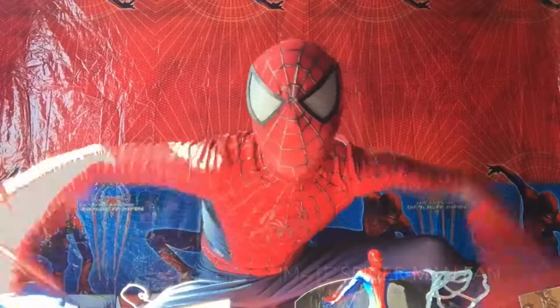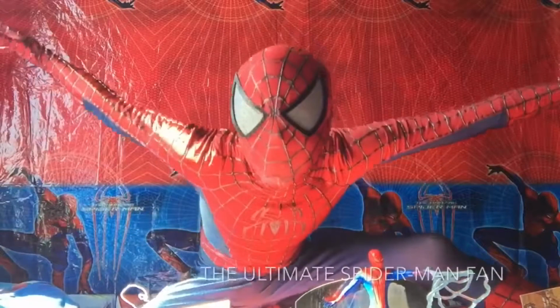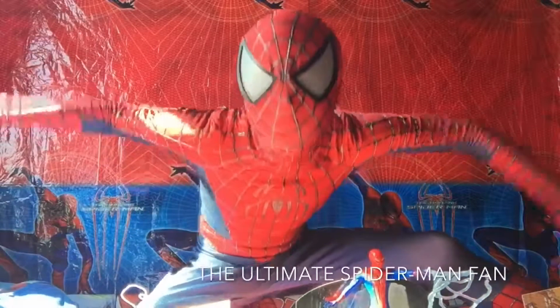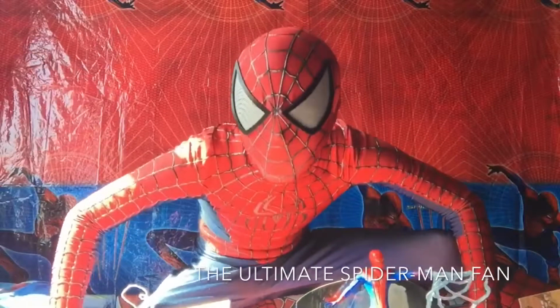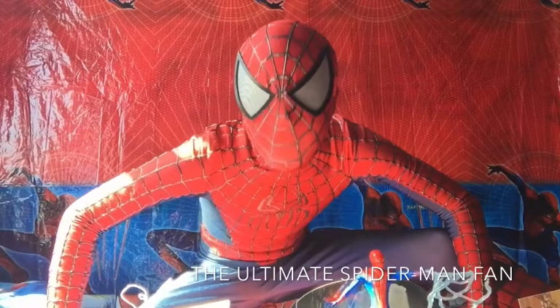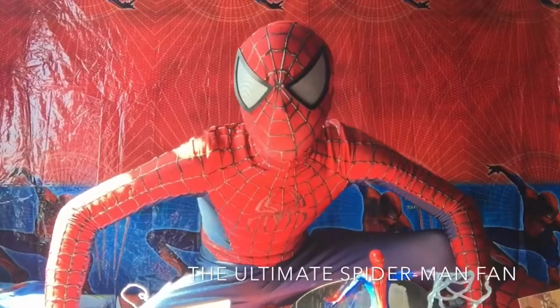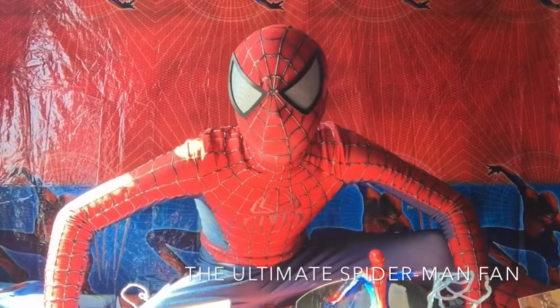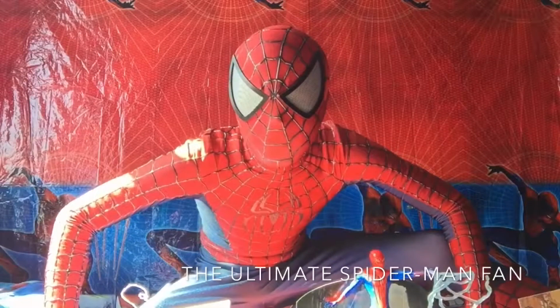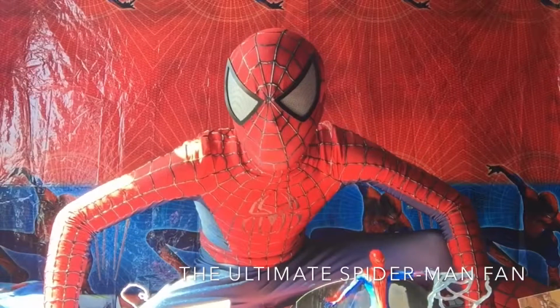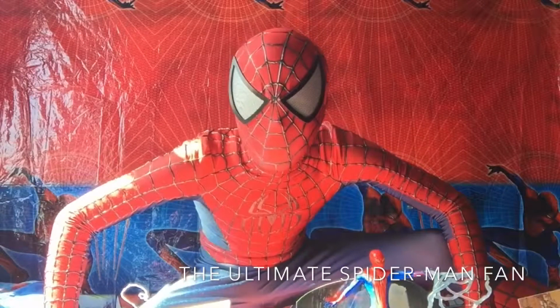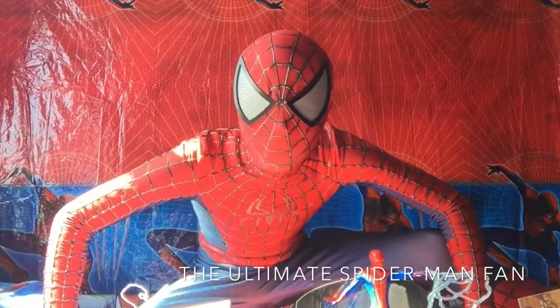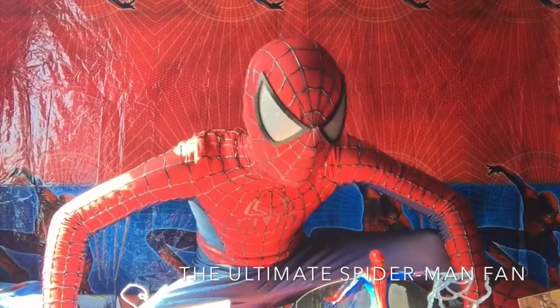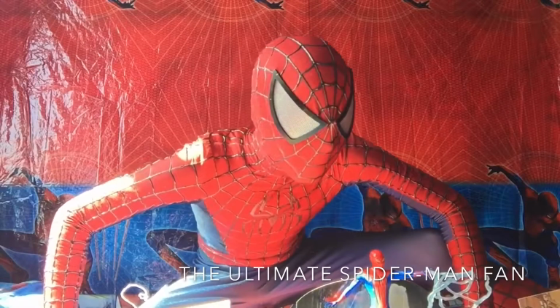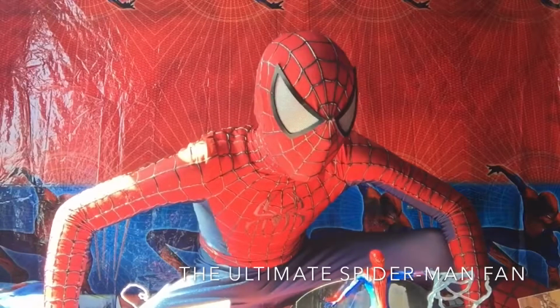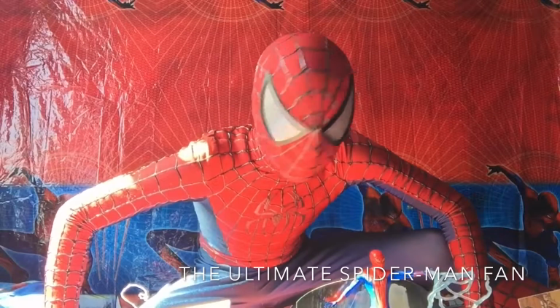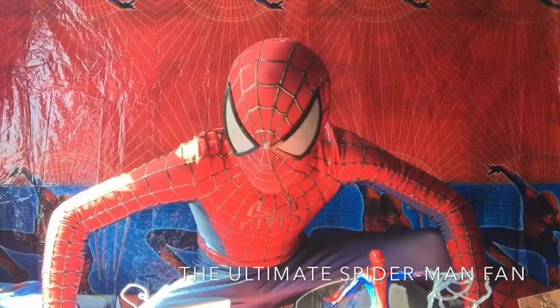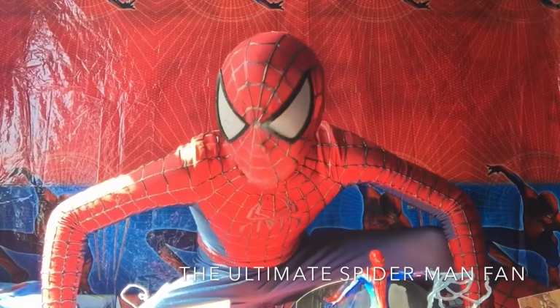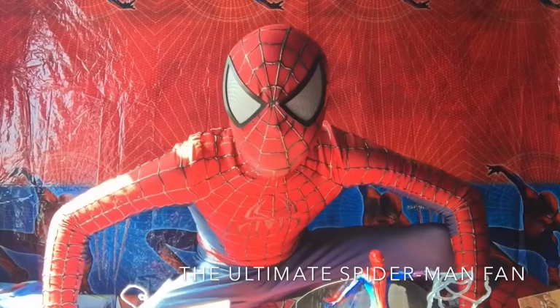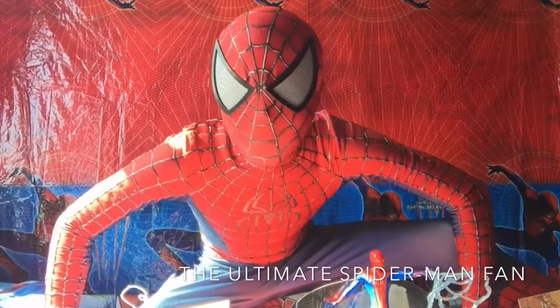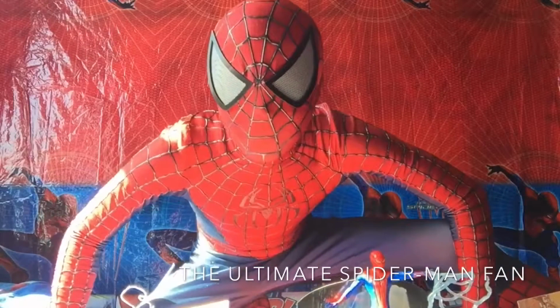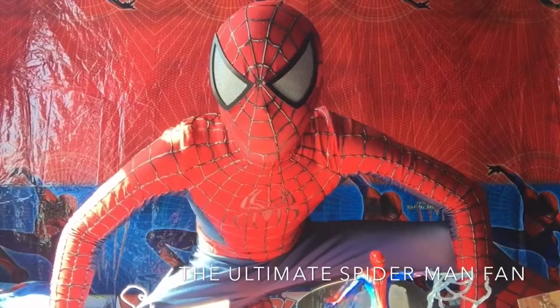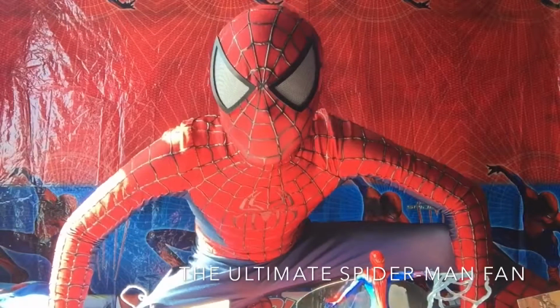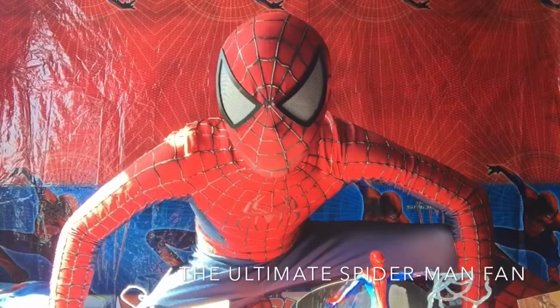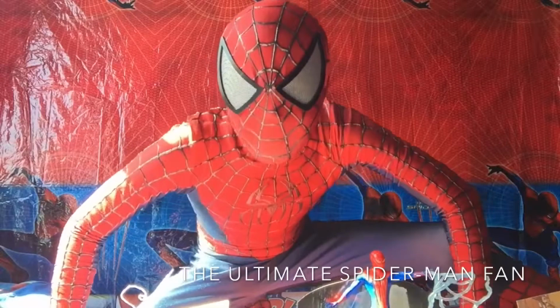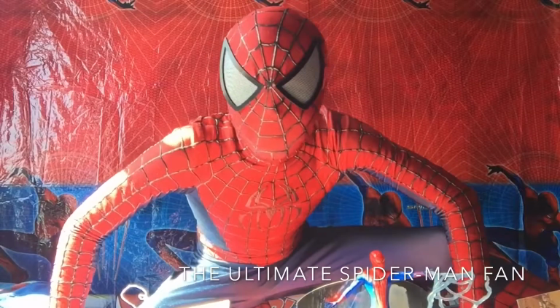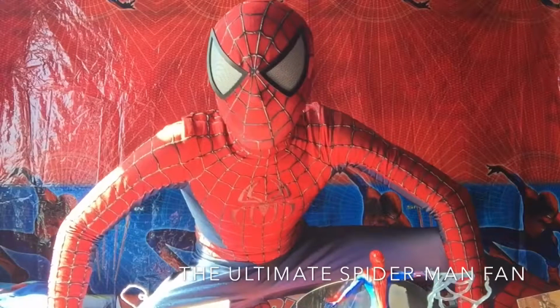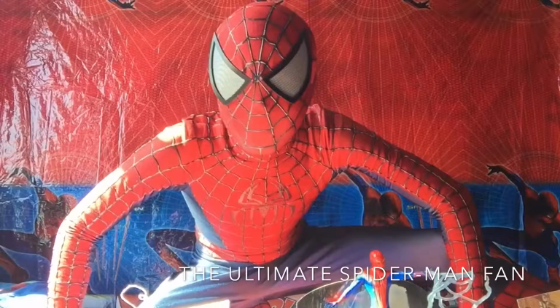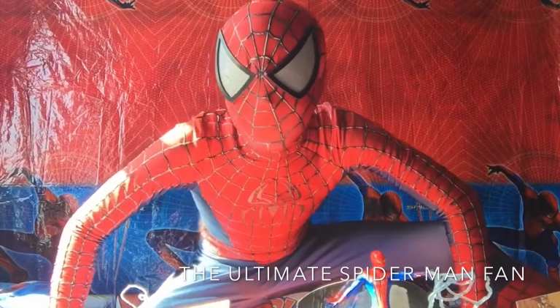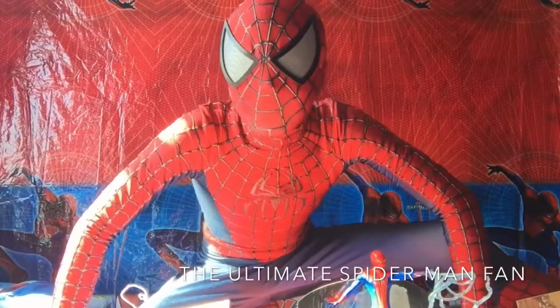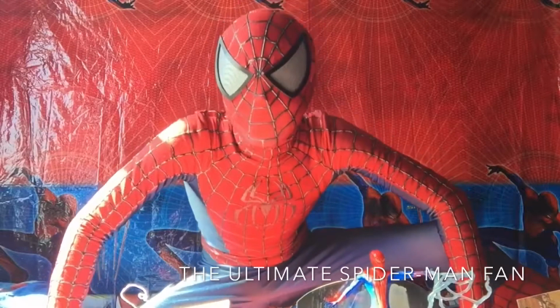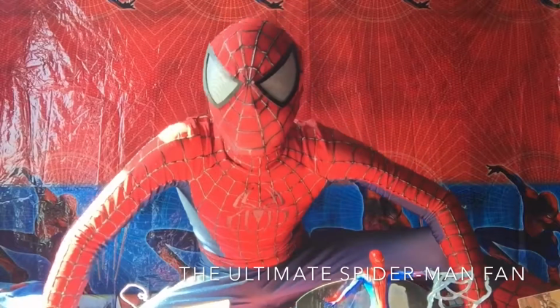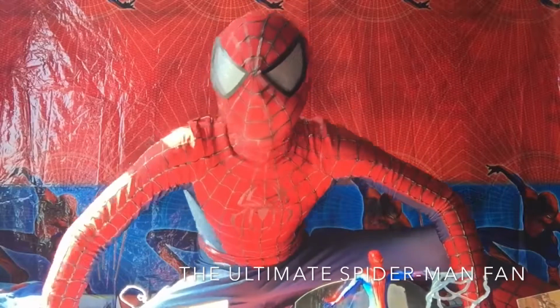Hi SpyFans, welcome to SpyManFan here! In today's video we're going to be looking at my Amazing Spider-Man 2012 Mini Kits — this is my Spider-Man Mini Kit Collection. So let's get into it!